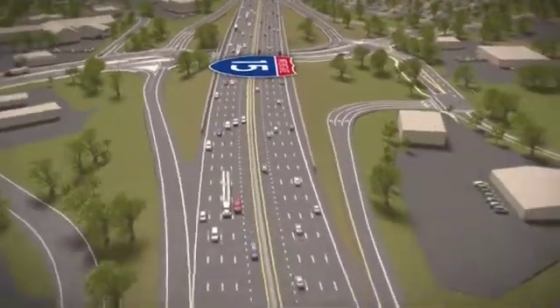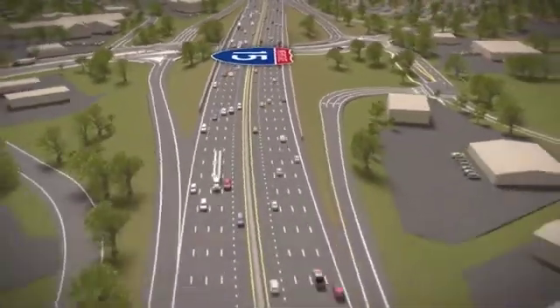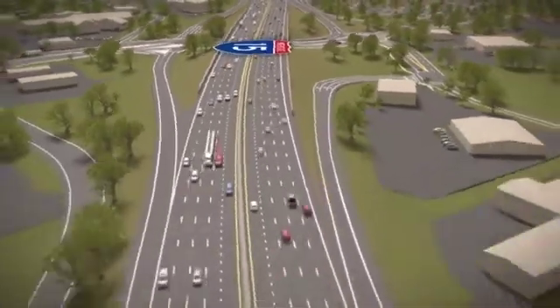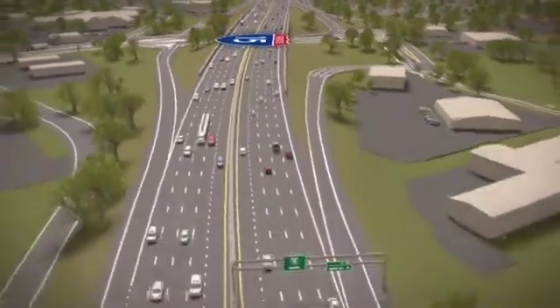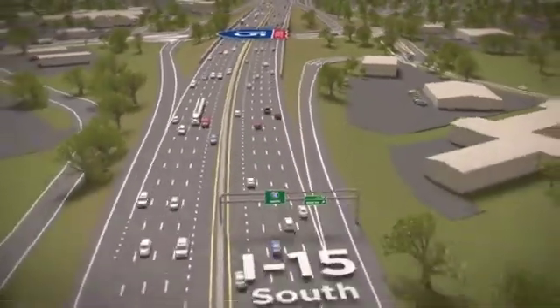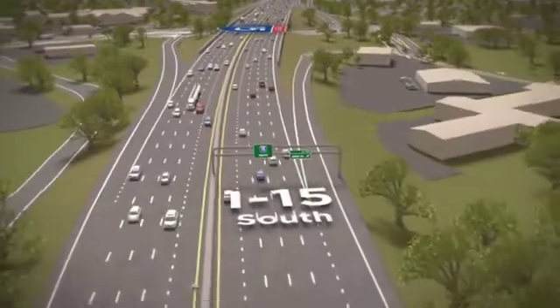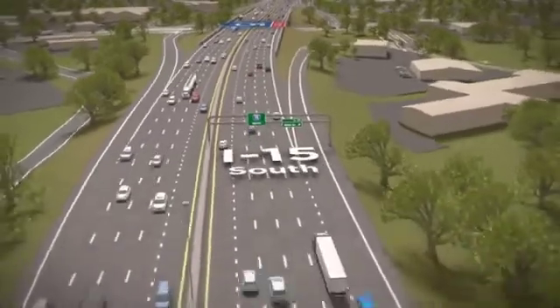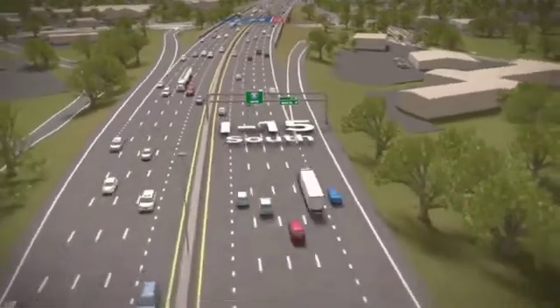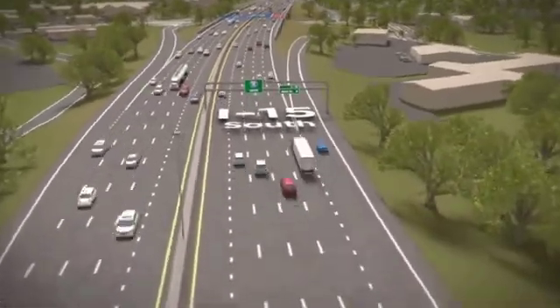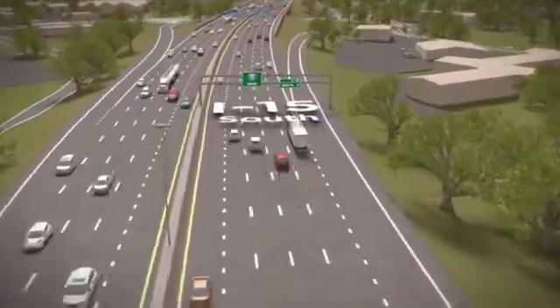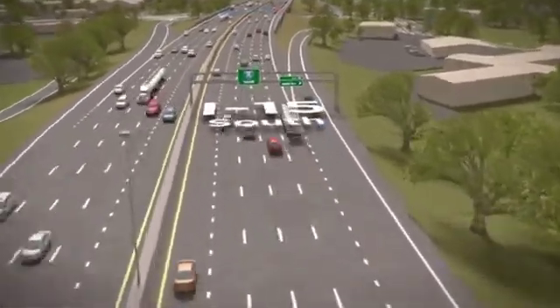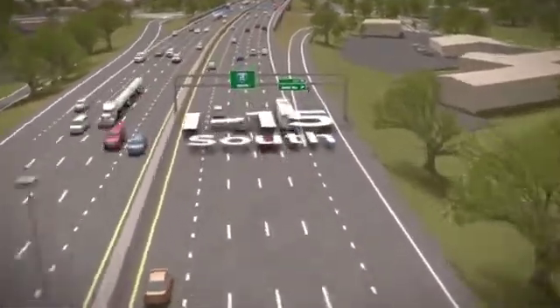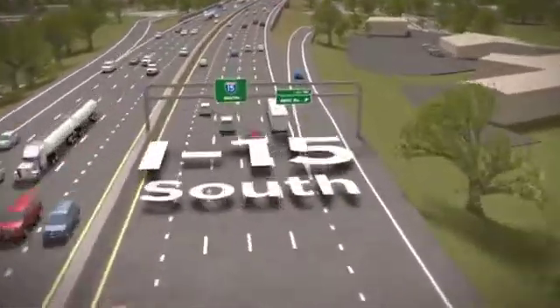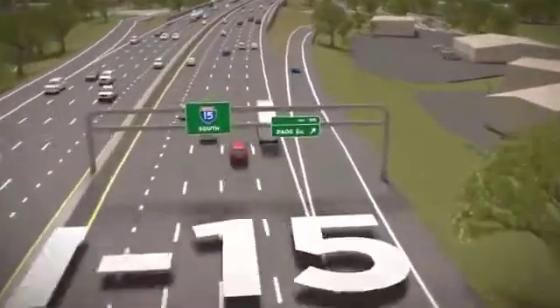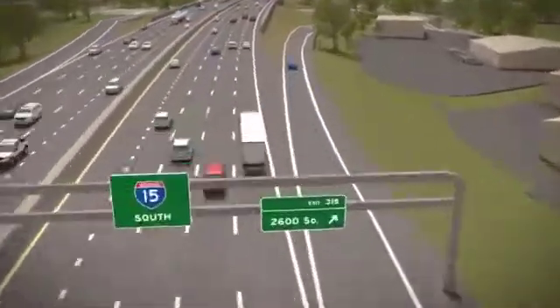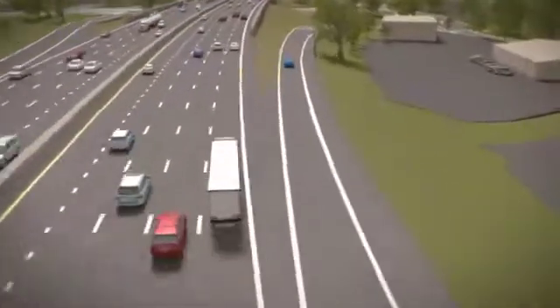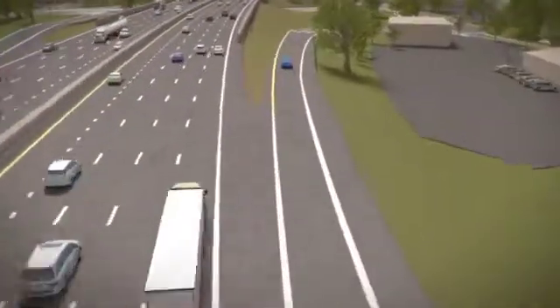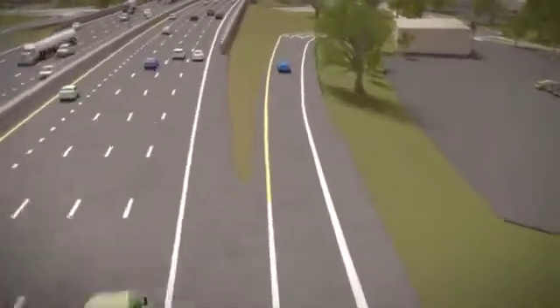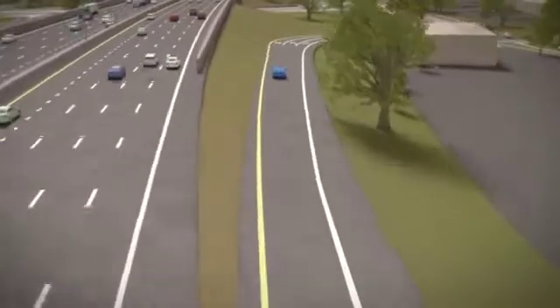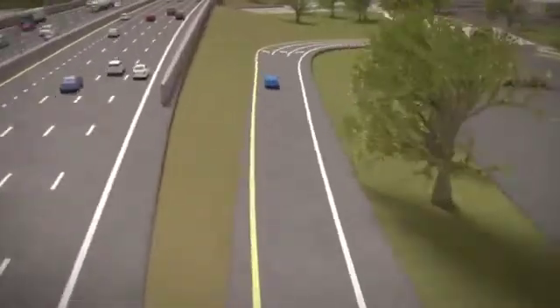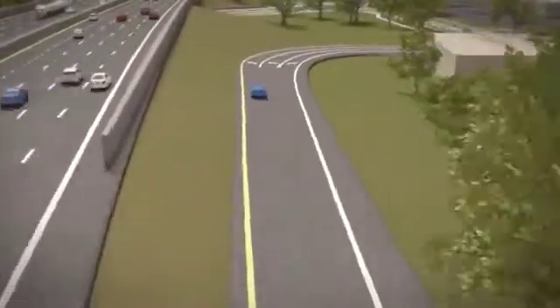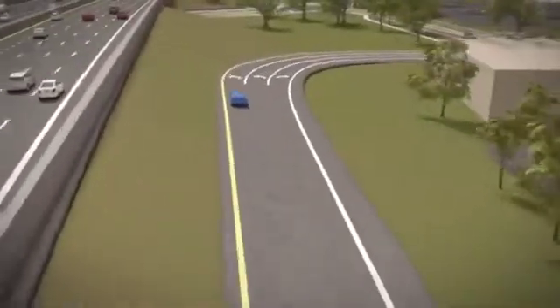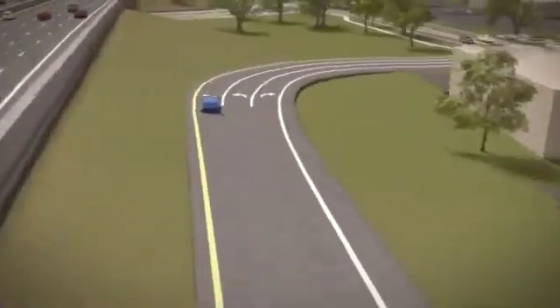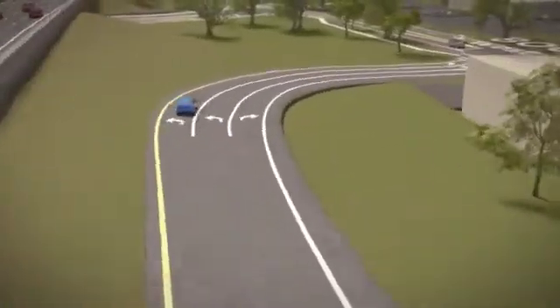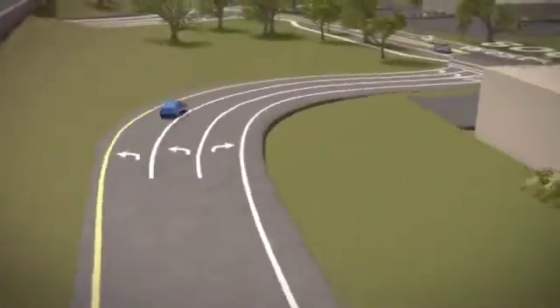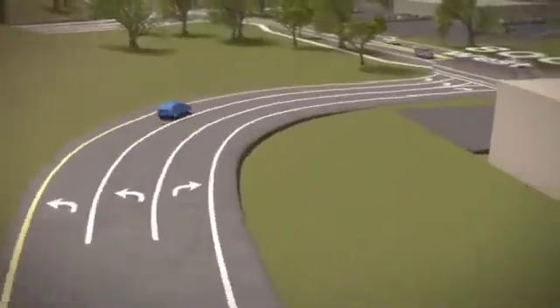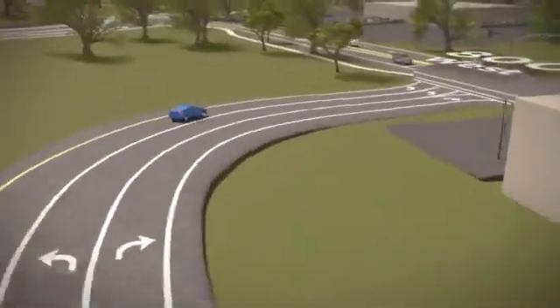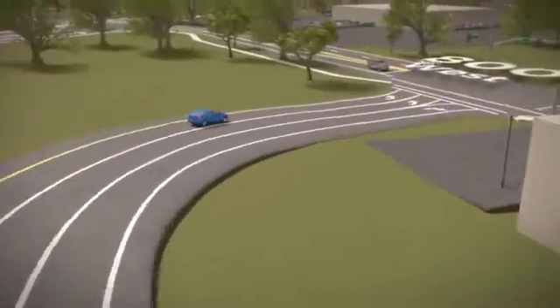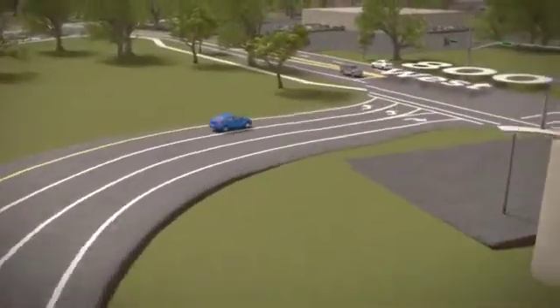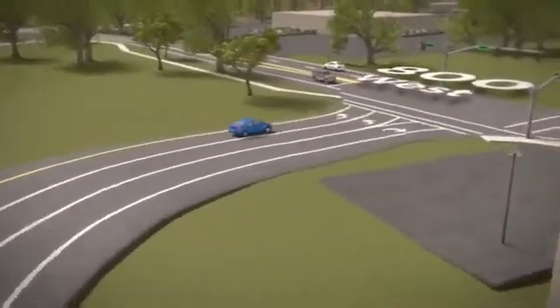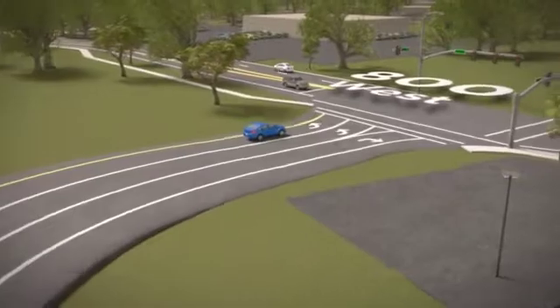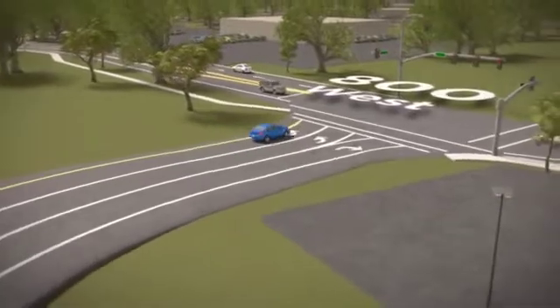We begin following southbound traffic on I-15 by getting off the freeway at the 2600 South exit. We bend right, getting off at 800 West, on our way to 2600 South.